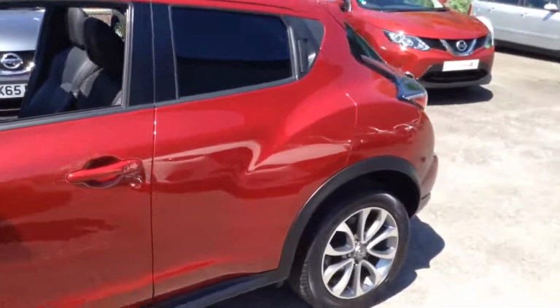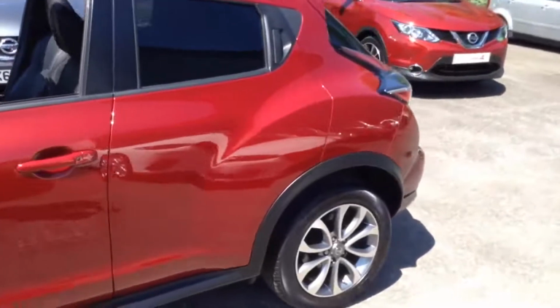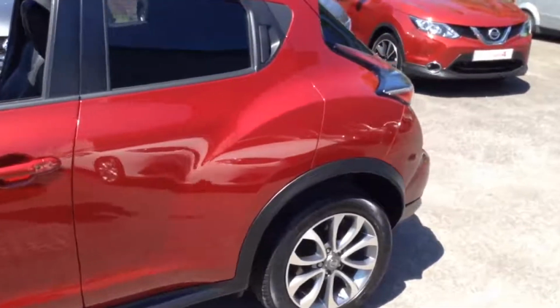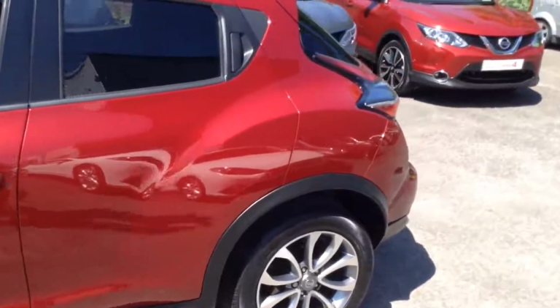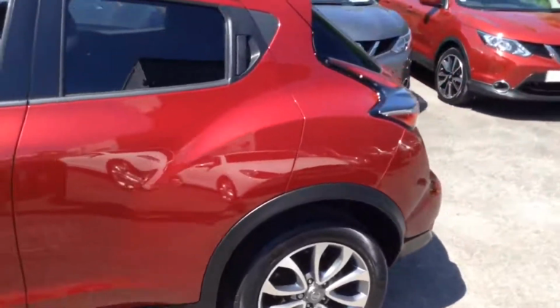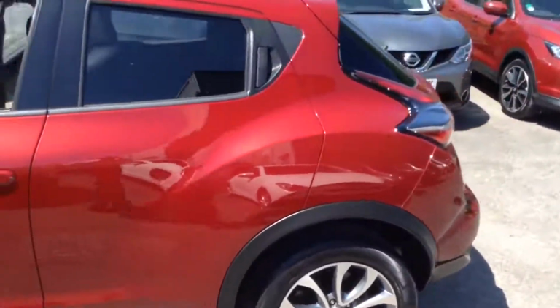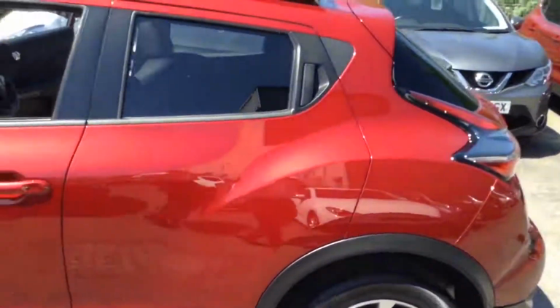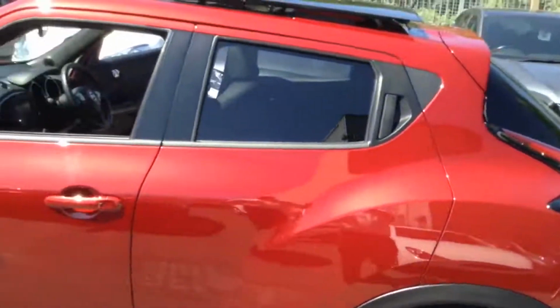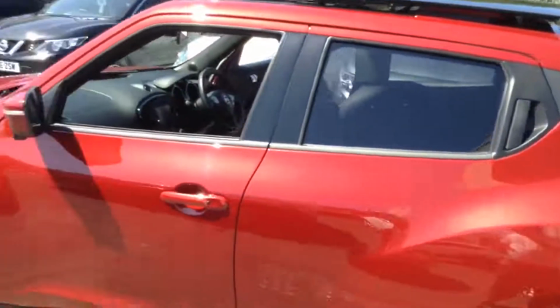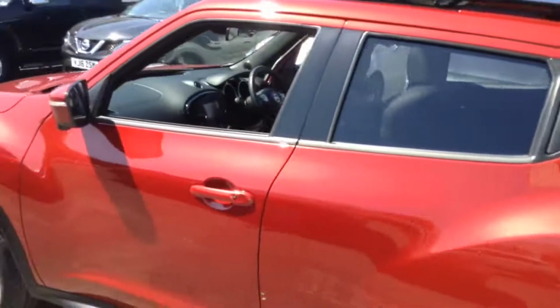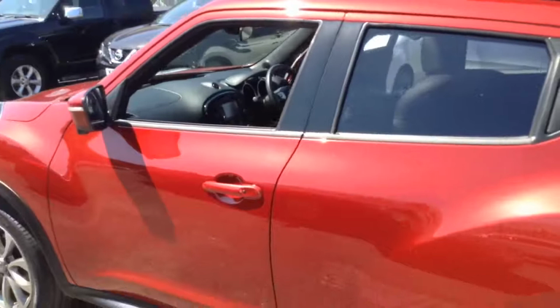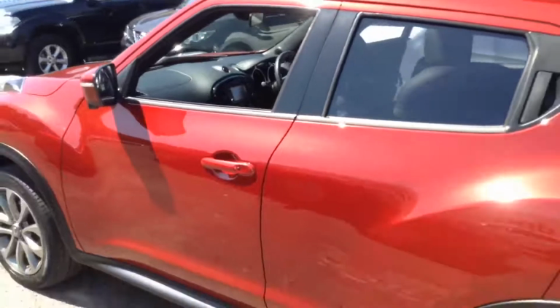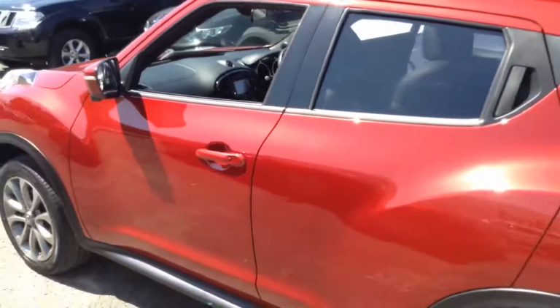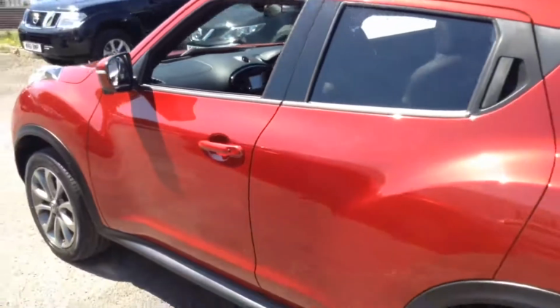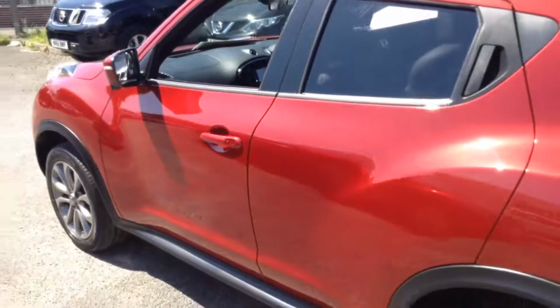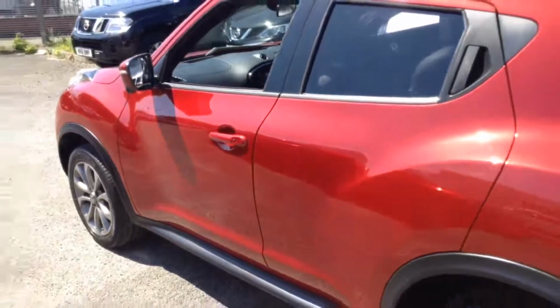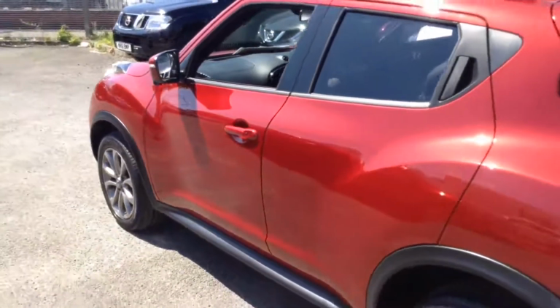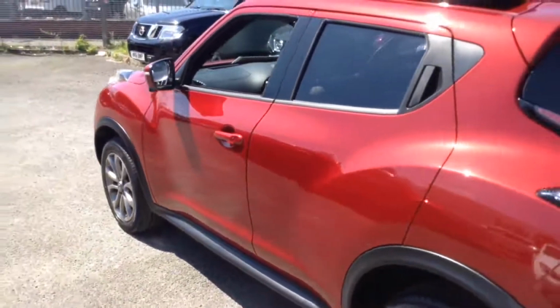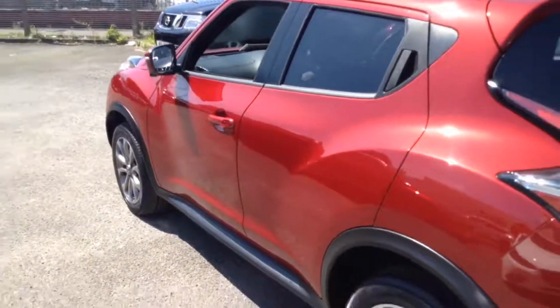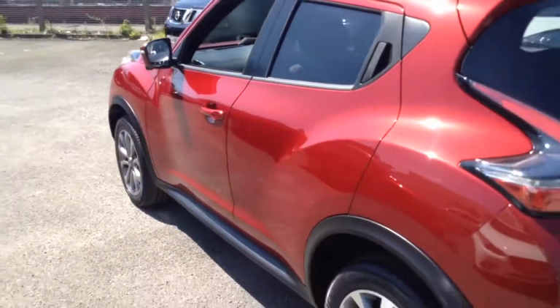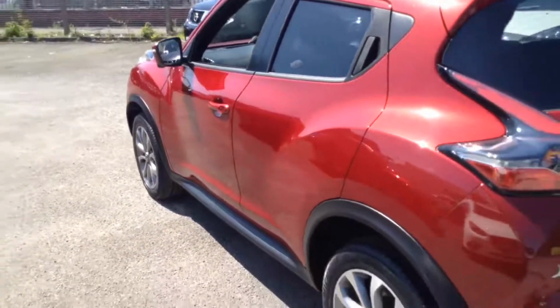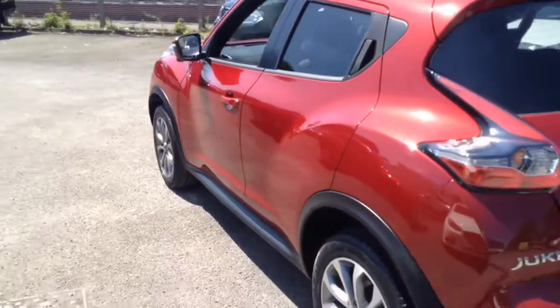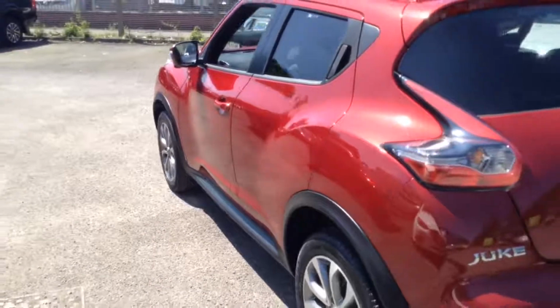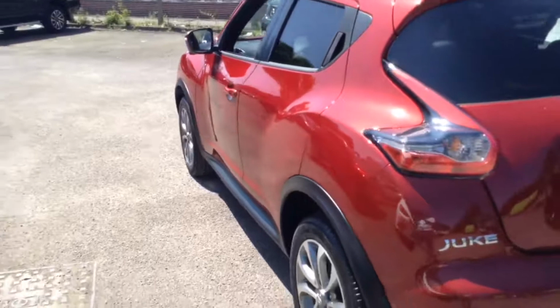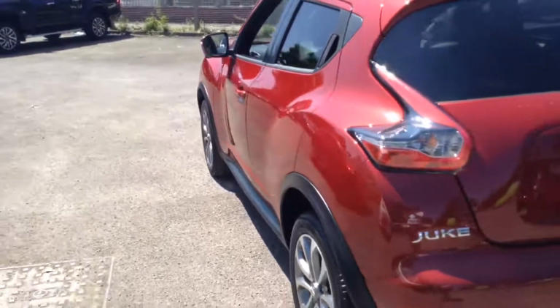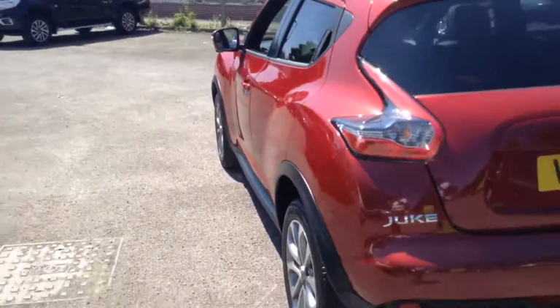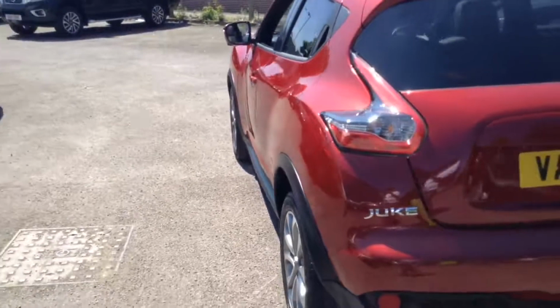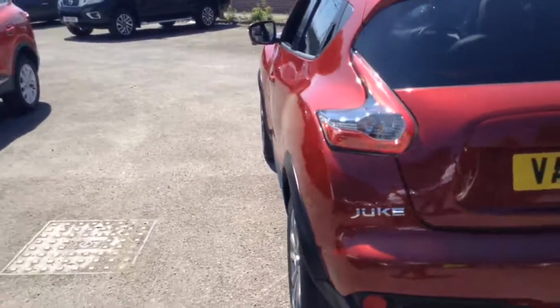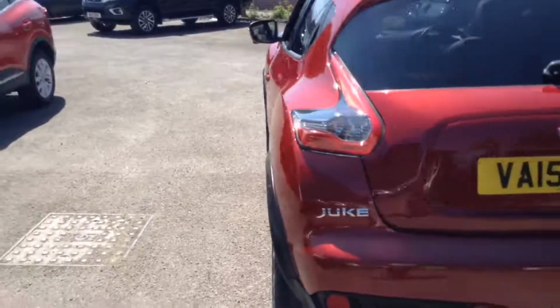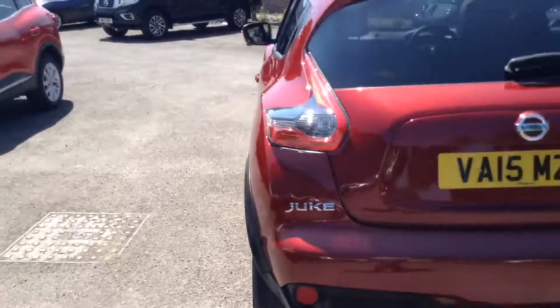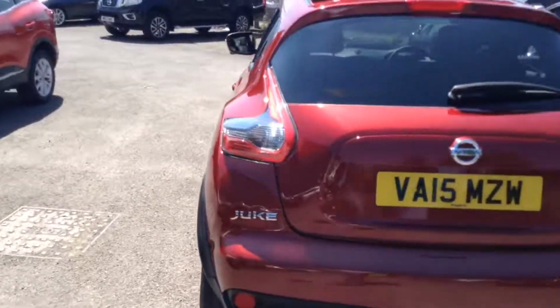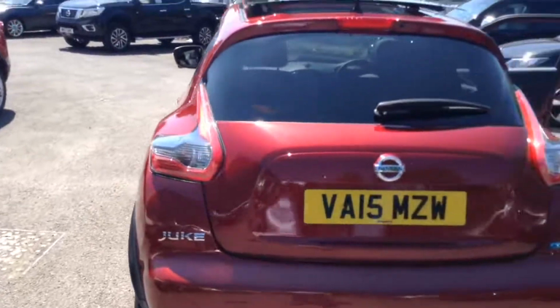The vehicle, due to its low CO2 emissions, will be in tax band B which equates to only £20 of vehicle excise duty per year. Insurance group 12, and it has a combined fuel consumption of around 70 miles per gallon.